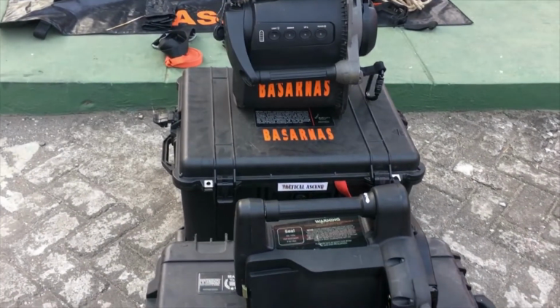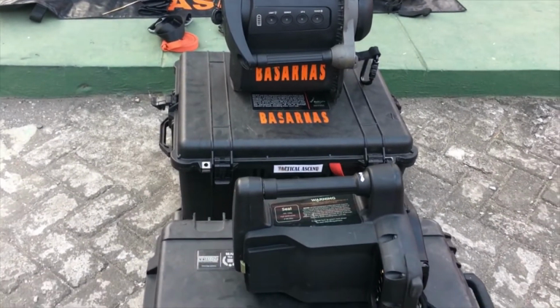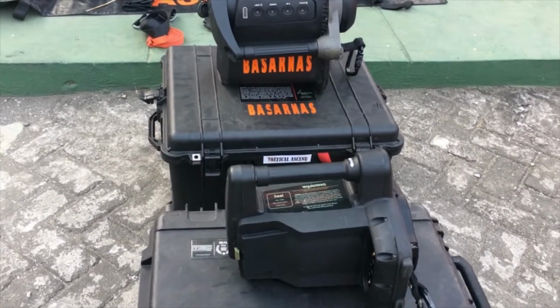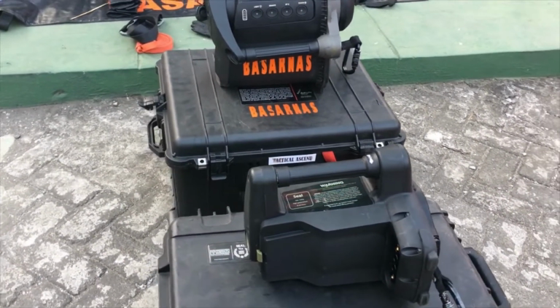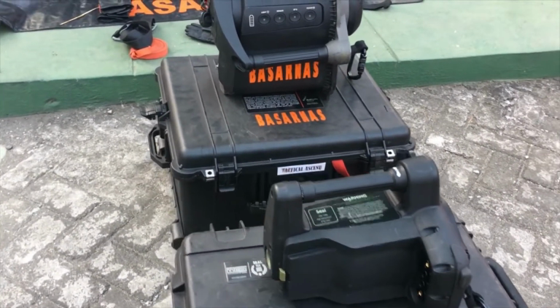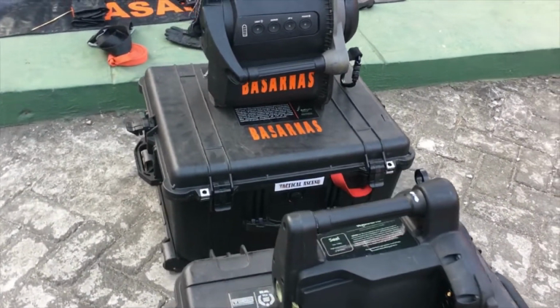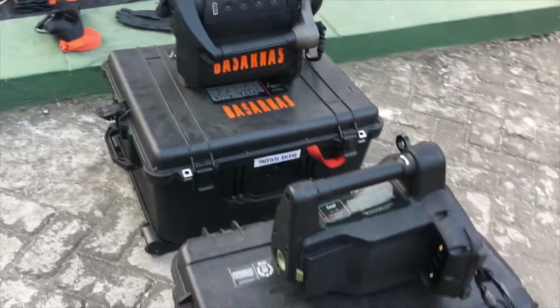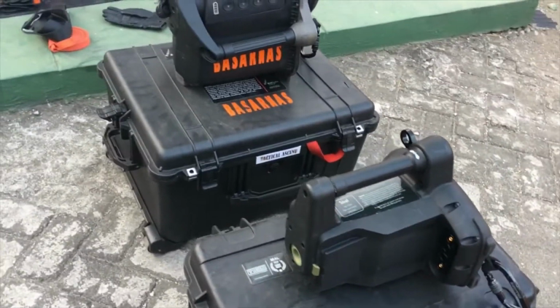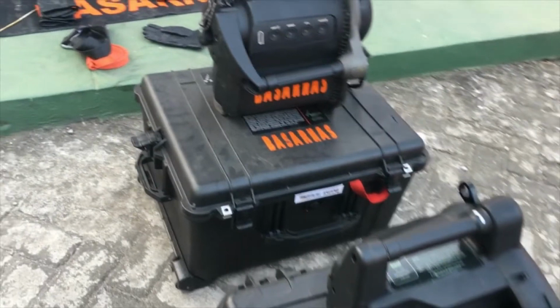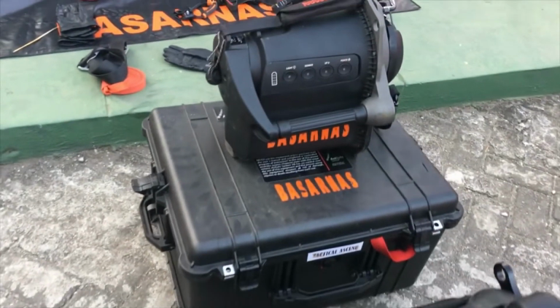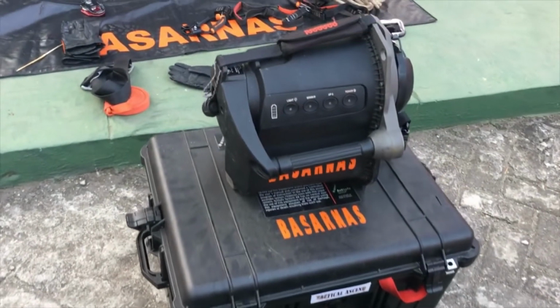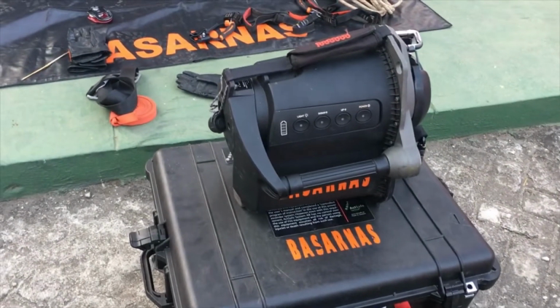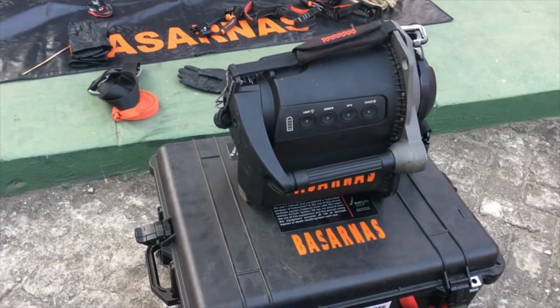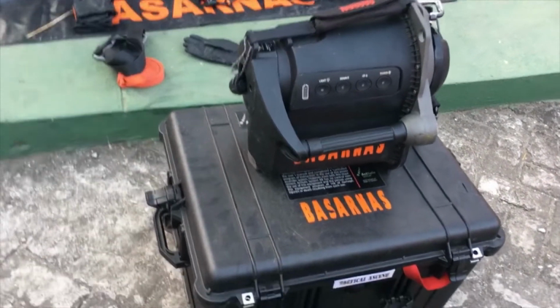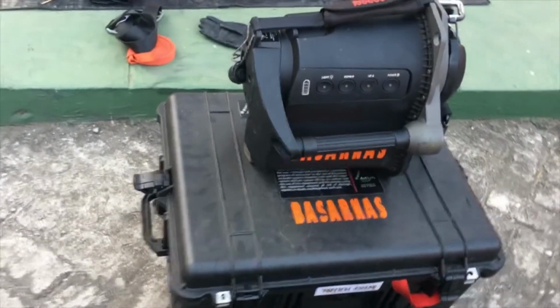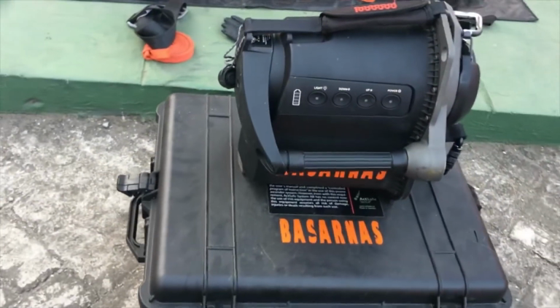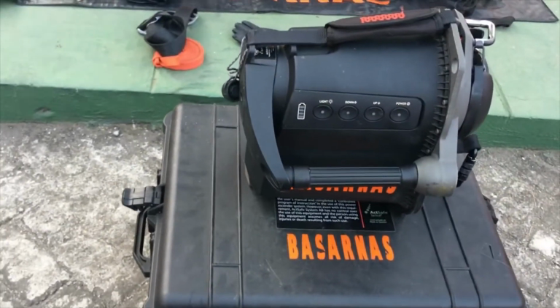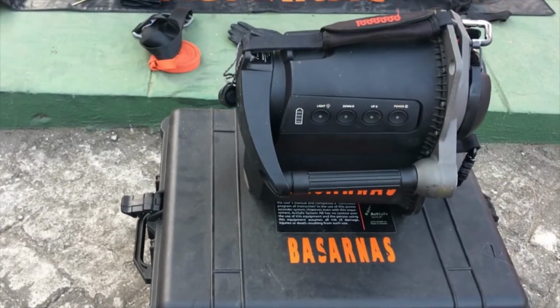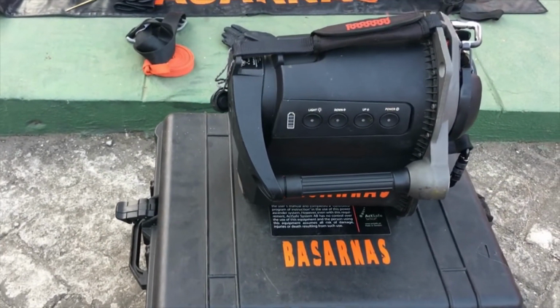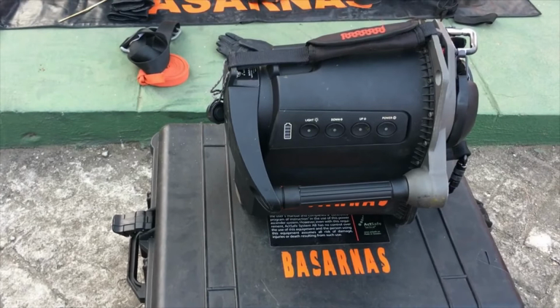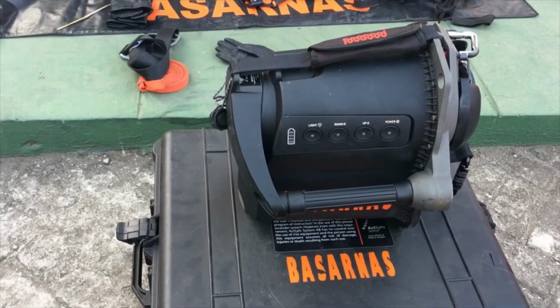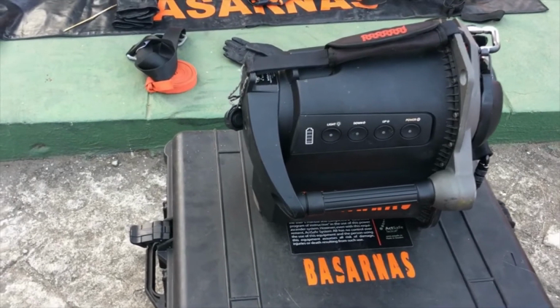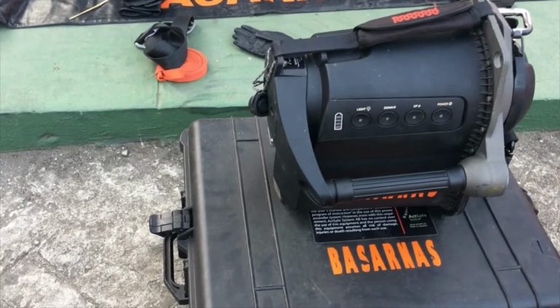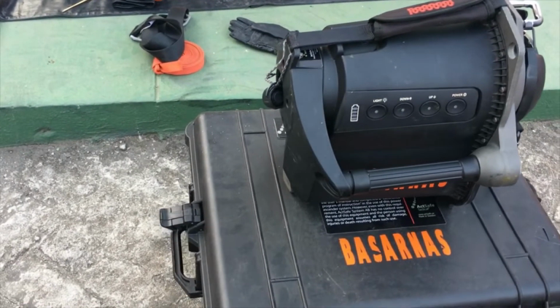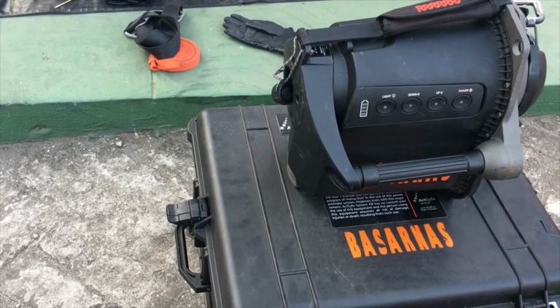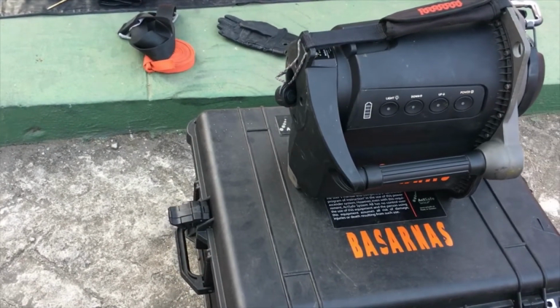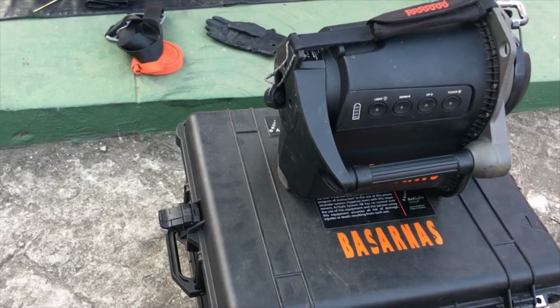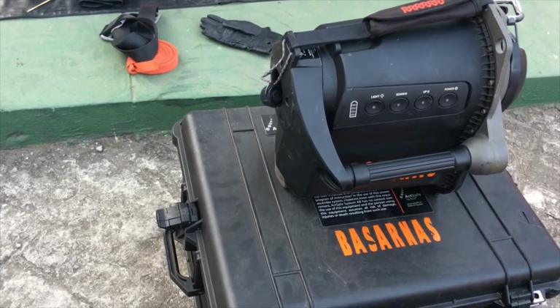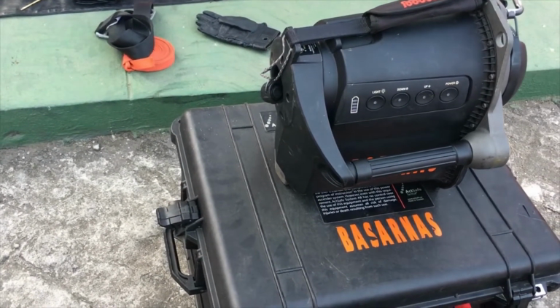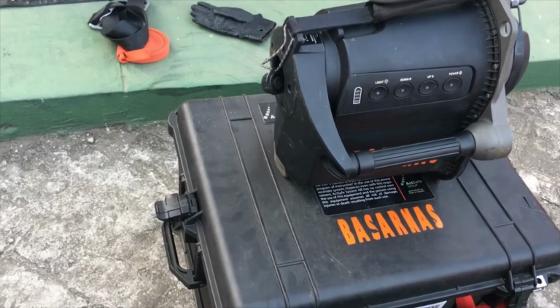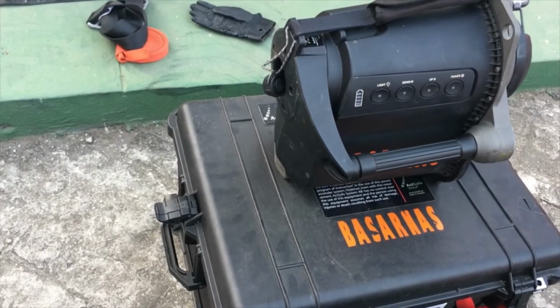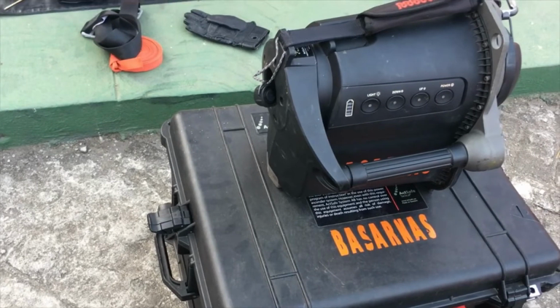Here we have two units — one small, and one slightly larger. For this occasion, we will be reviewing this one: the XF-T11 Tactical Ascender.